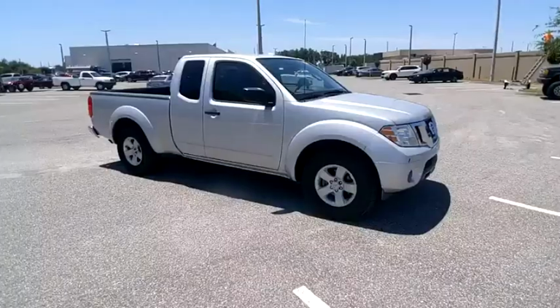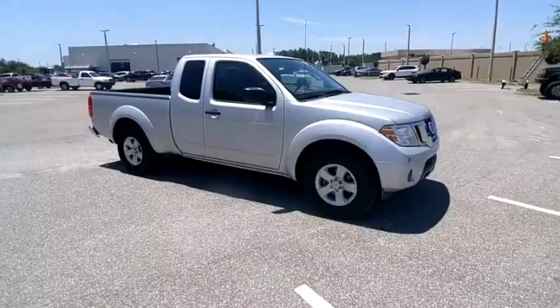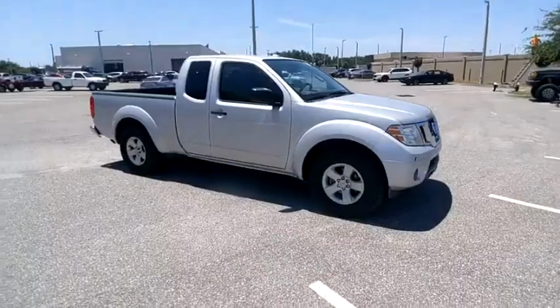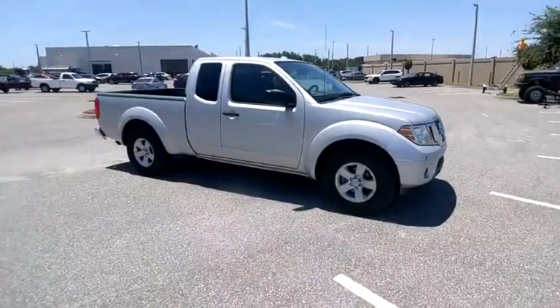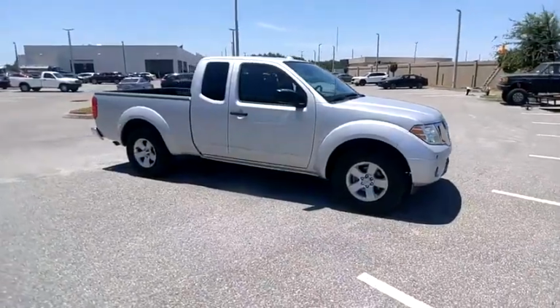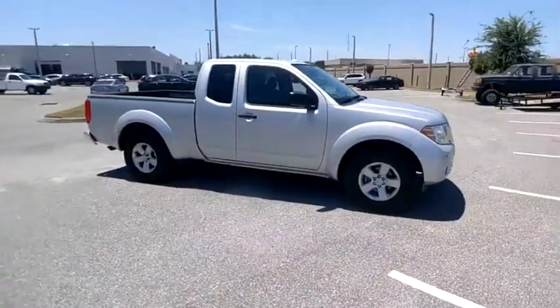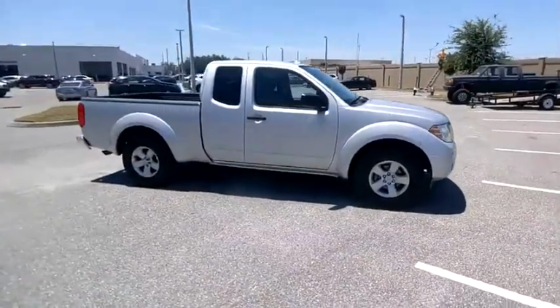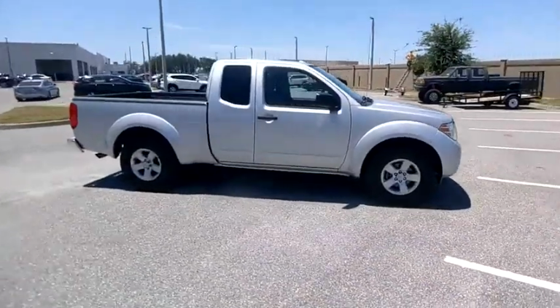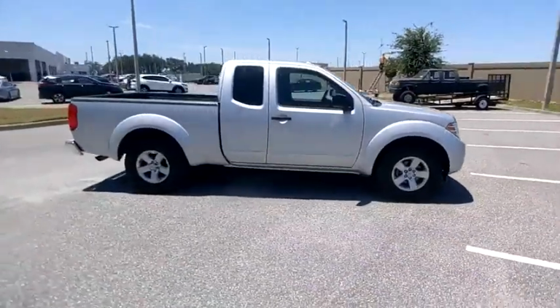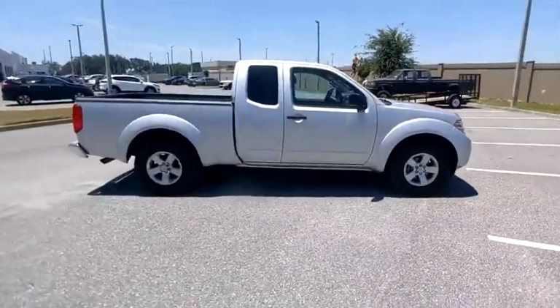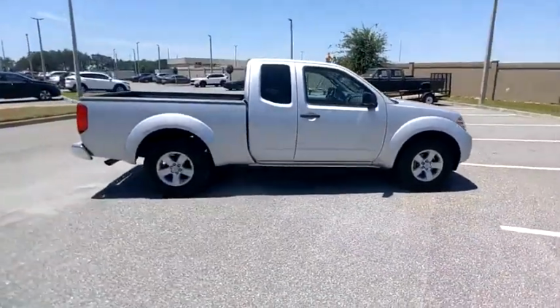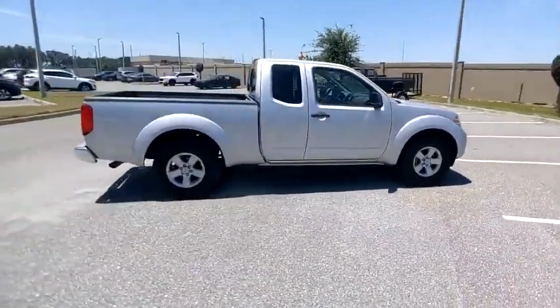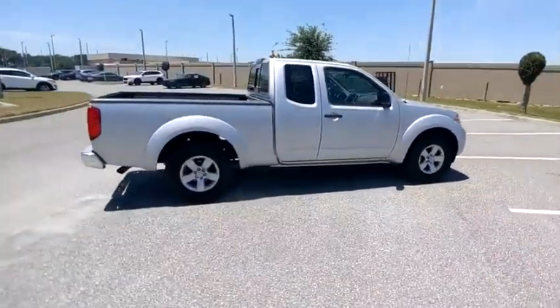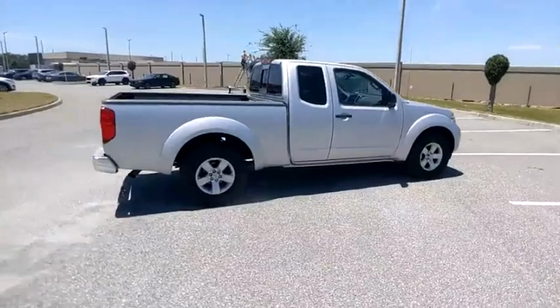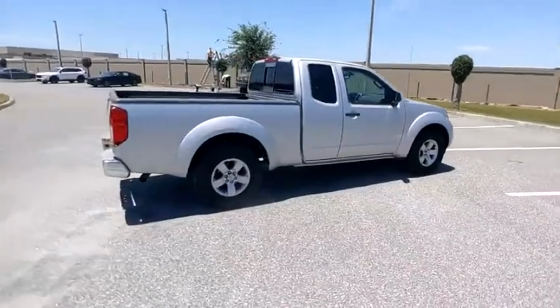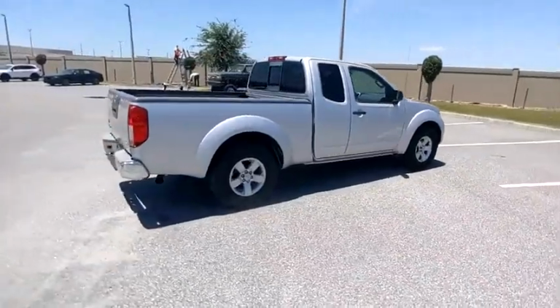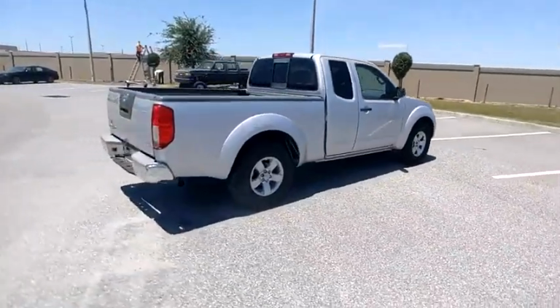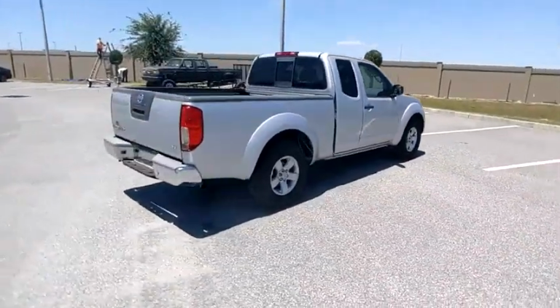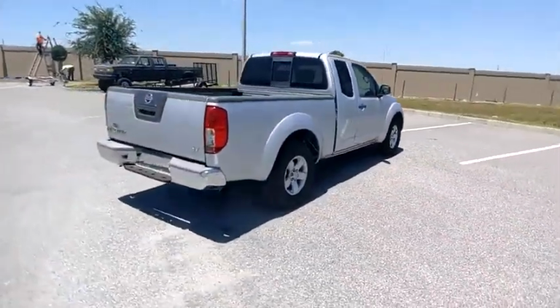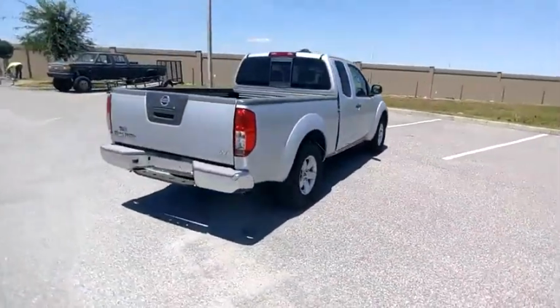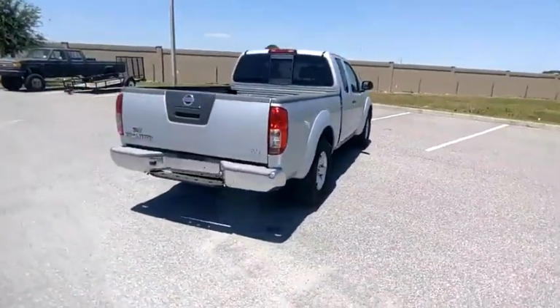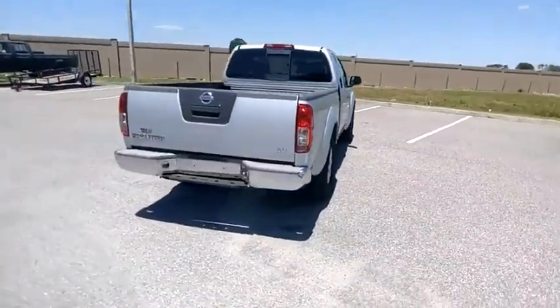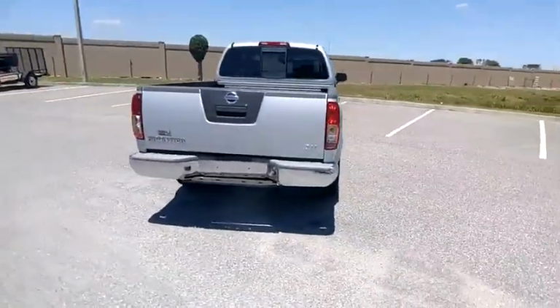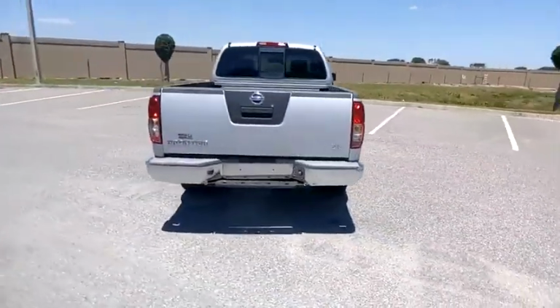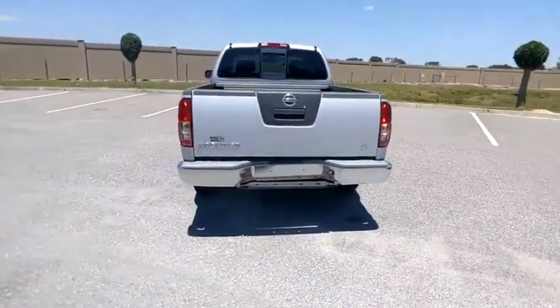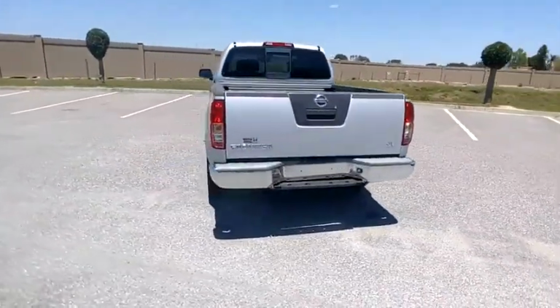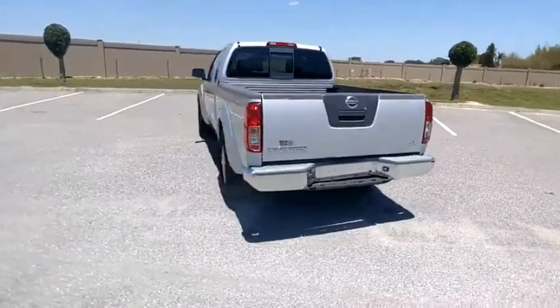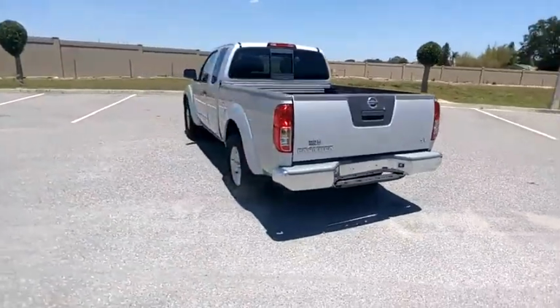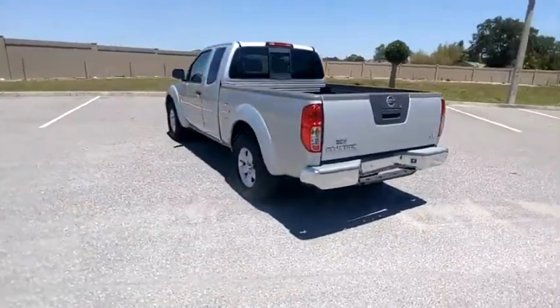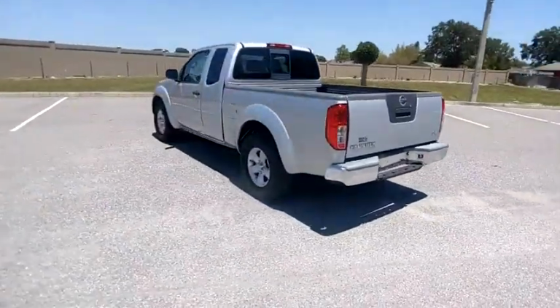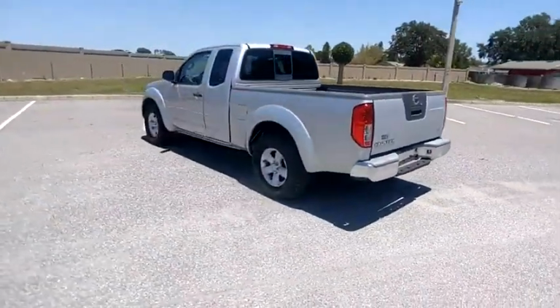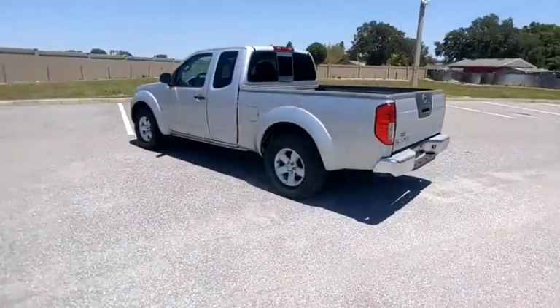You are going to love the 2012 Frontier. The Nissan Frontier offers a full length, fully boxed frame for strength, serious off-road capabilities, and a 5-star rating for side impact crash safety.